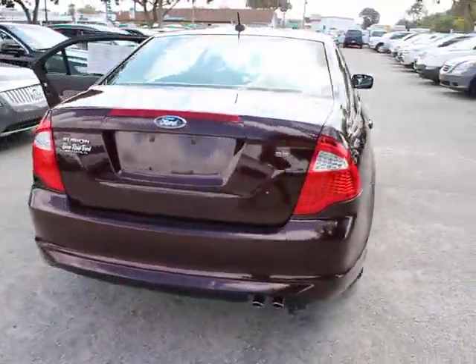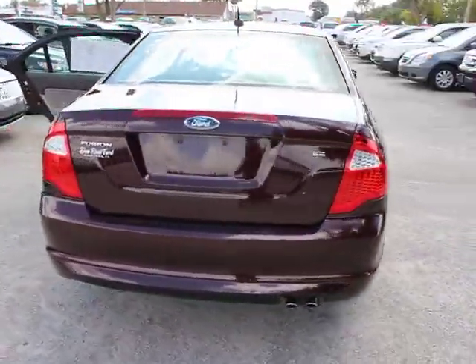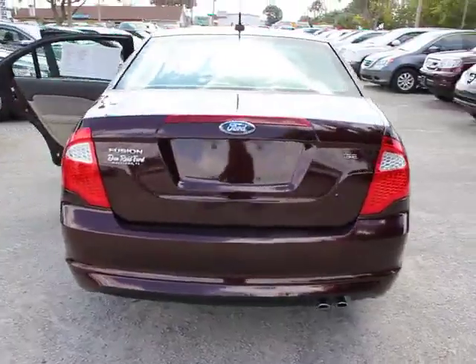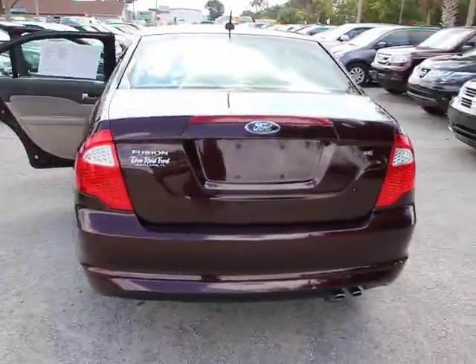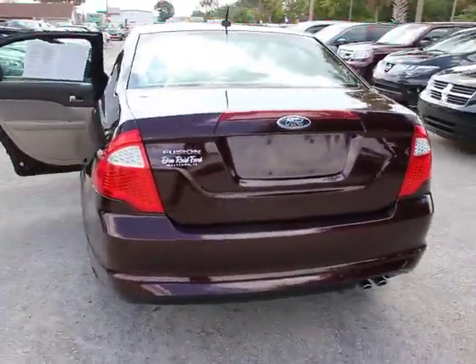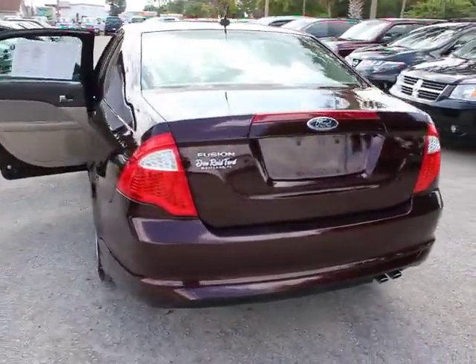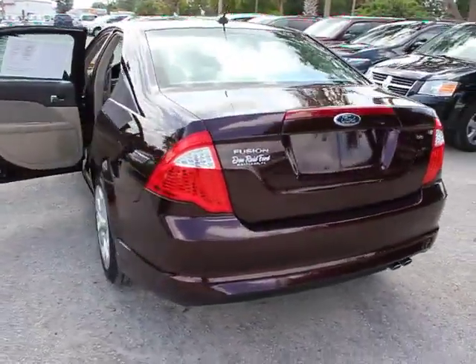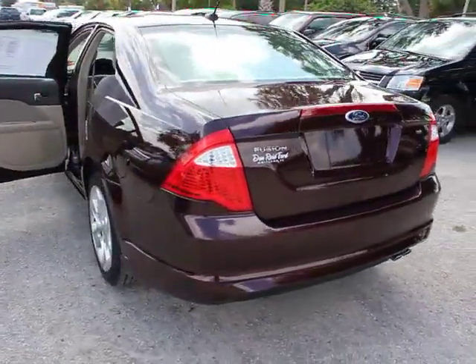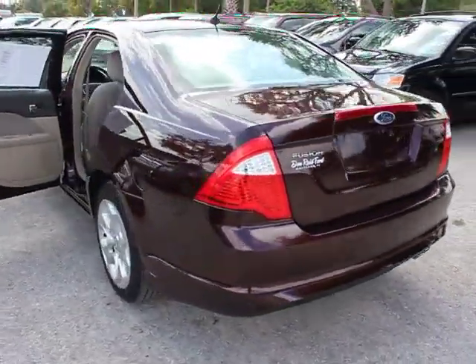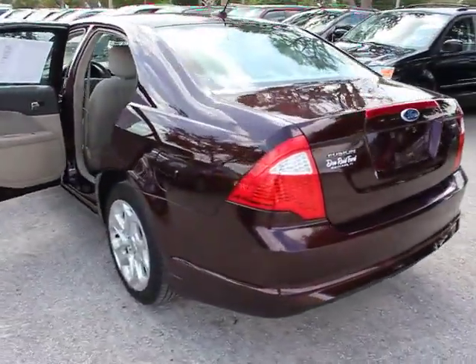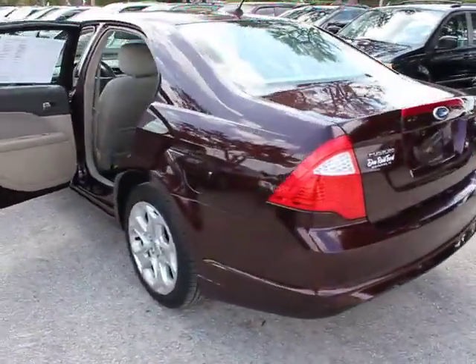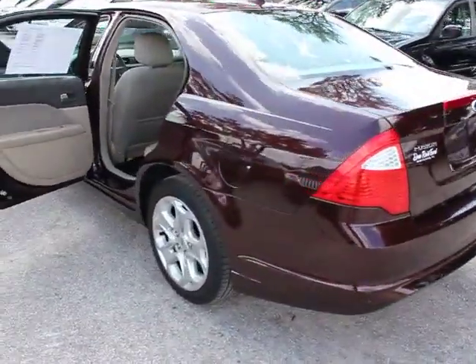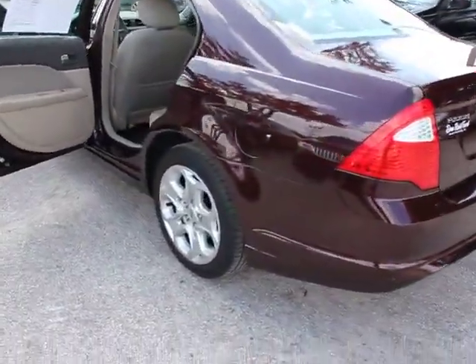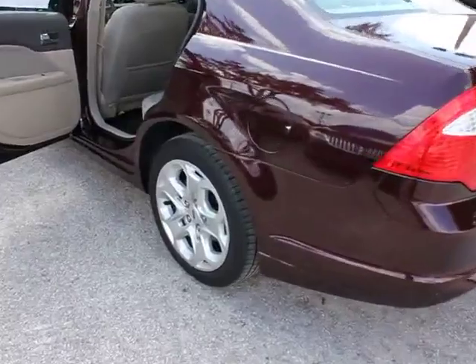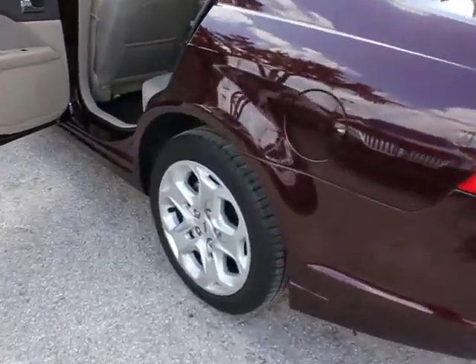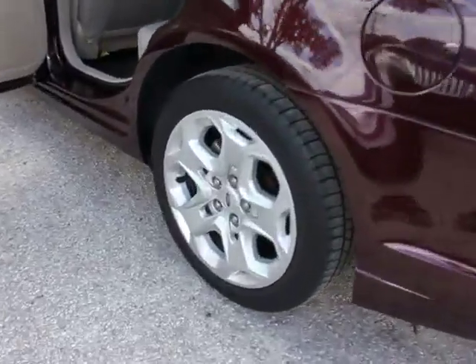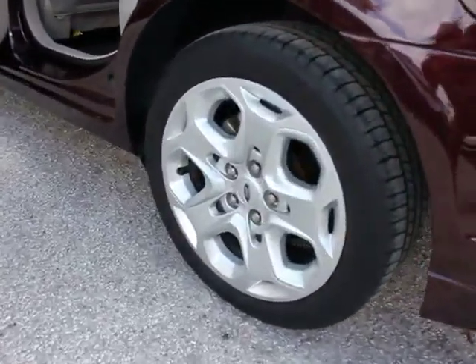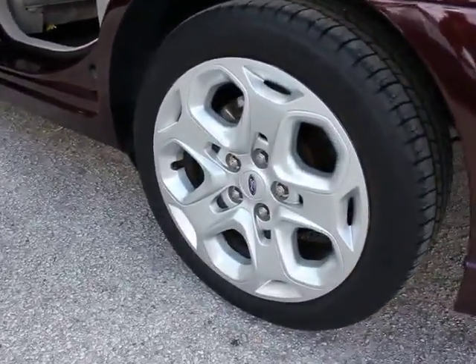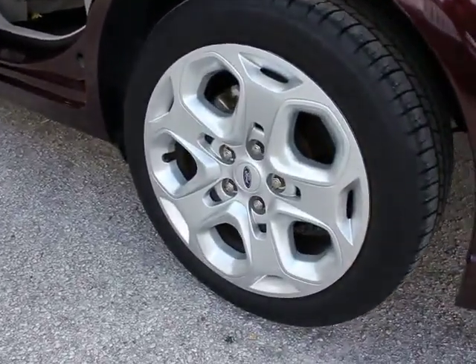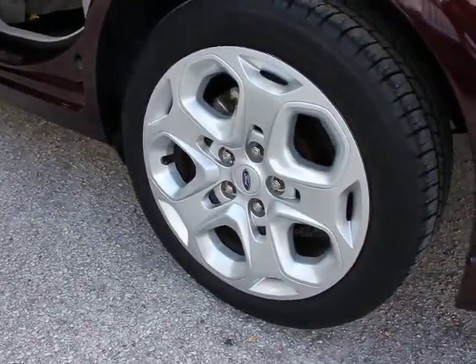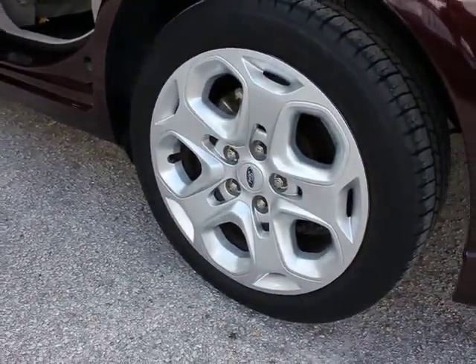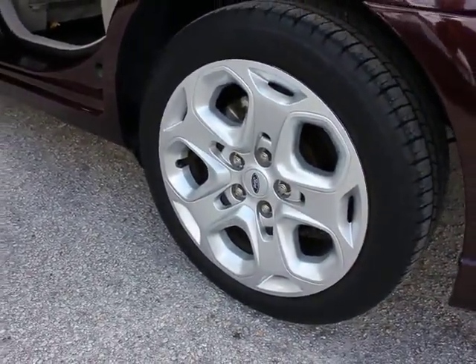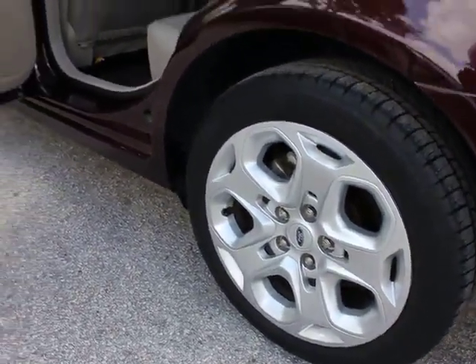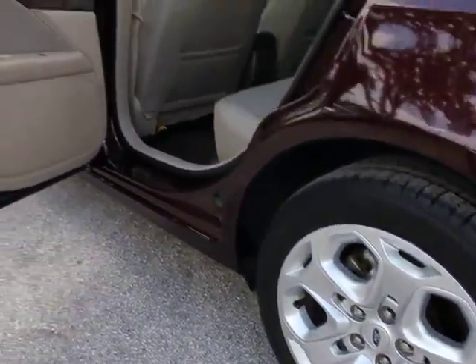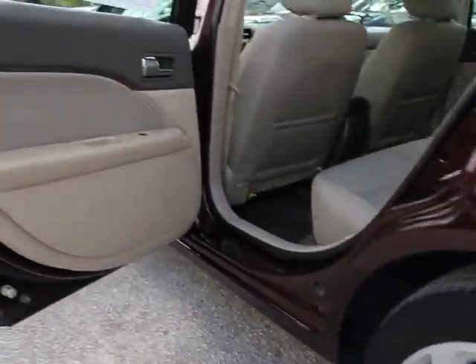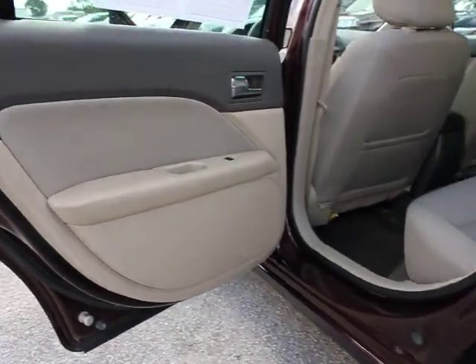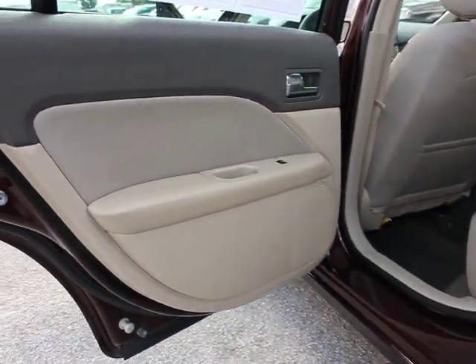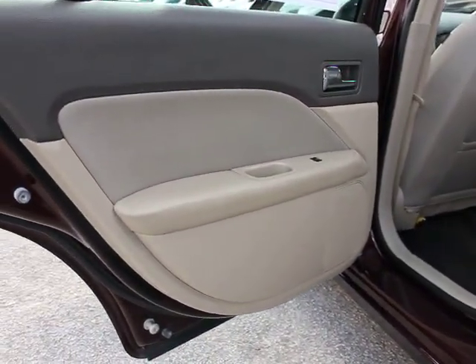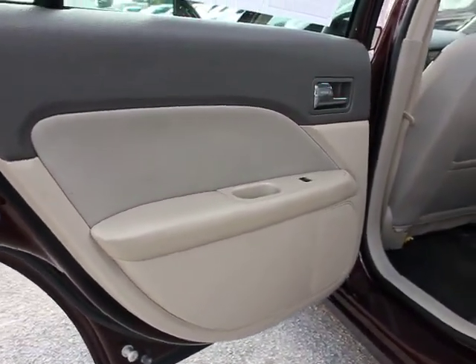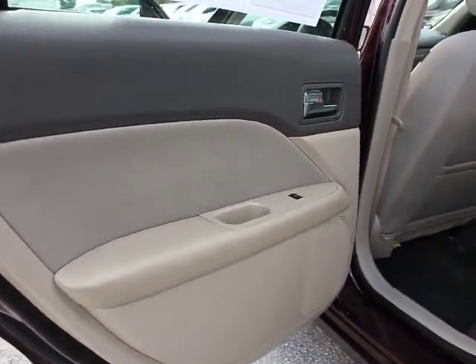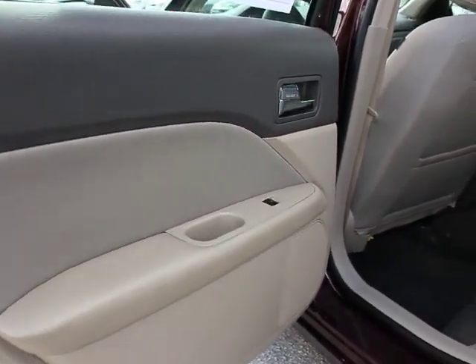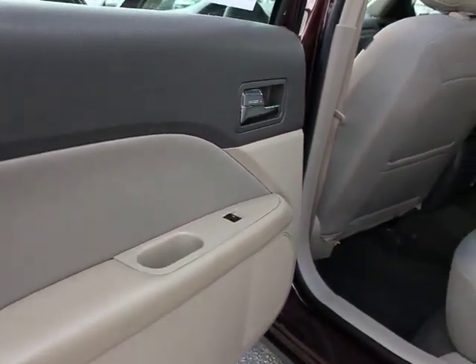Steering wheel audio controls, traction control, dual airbags, front and rear floor mats, anti-theft security system, FWD, rear window defroster, side airbag, AM FM CD player with six speakers.